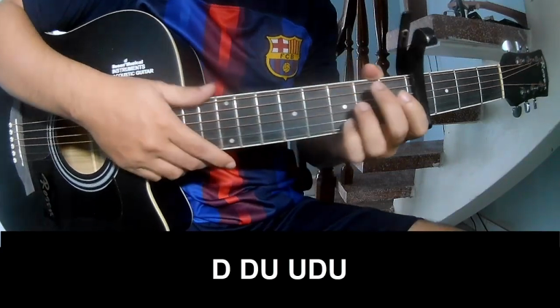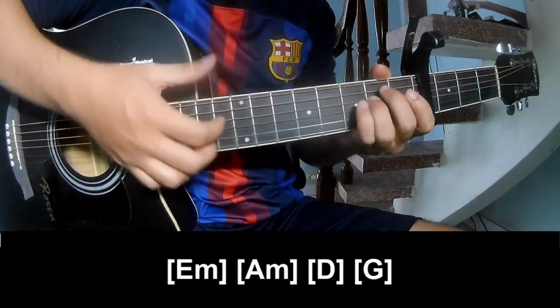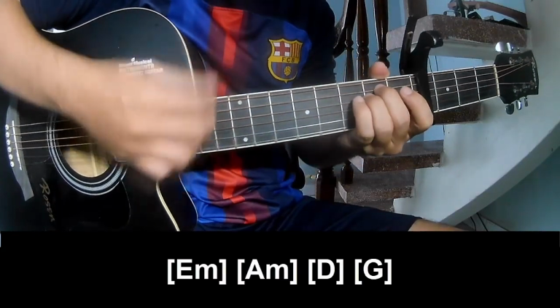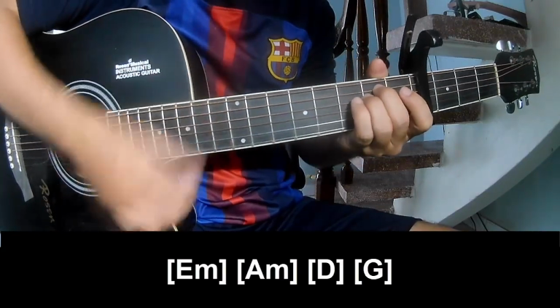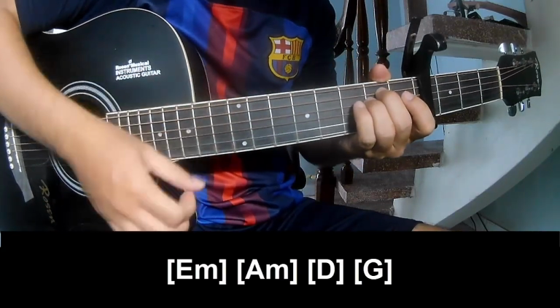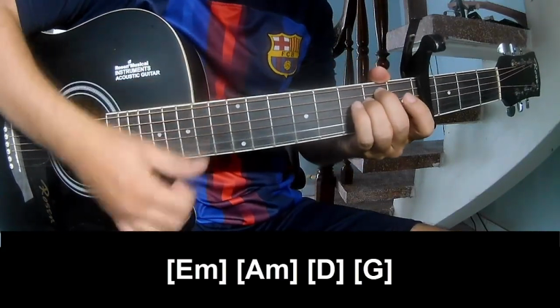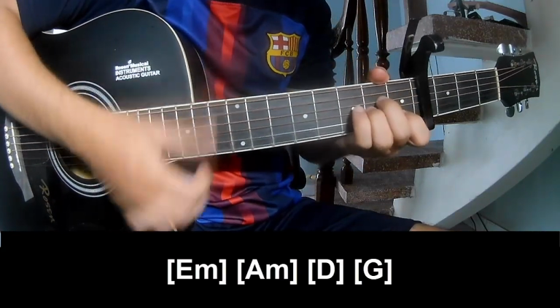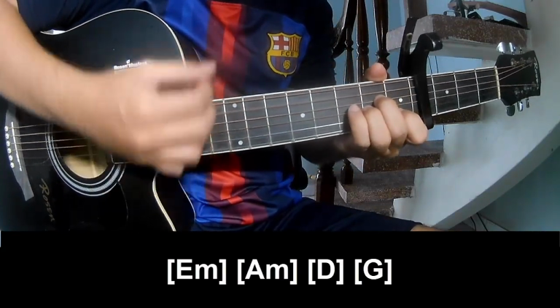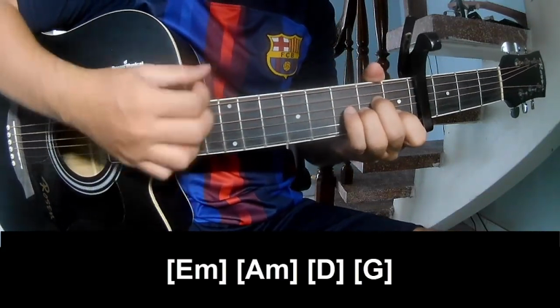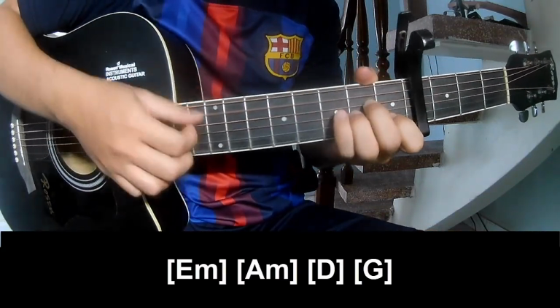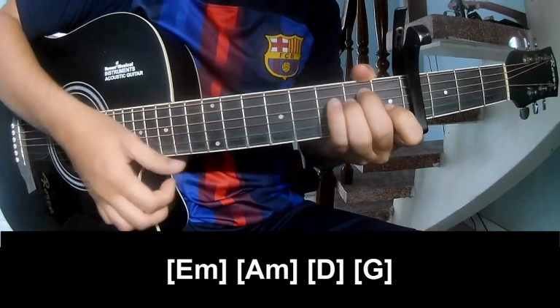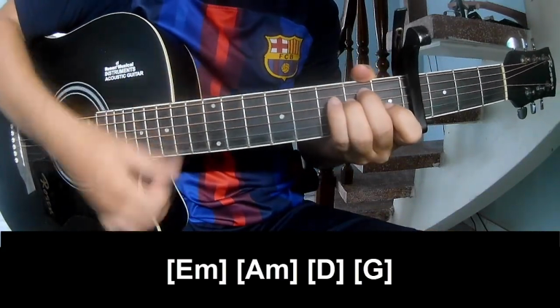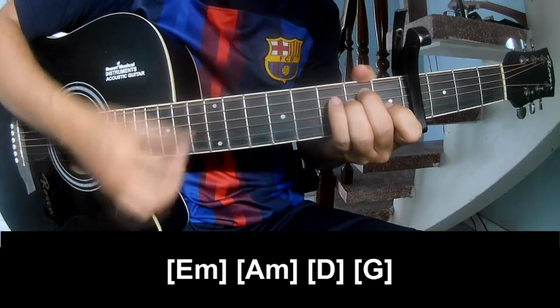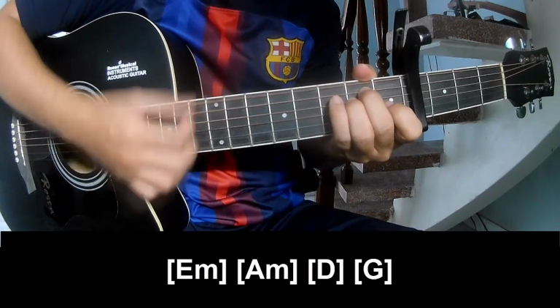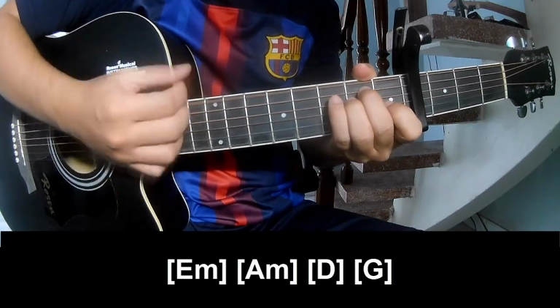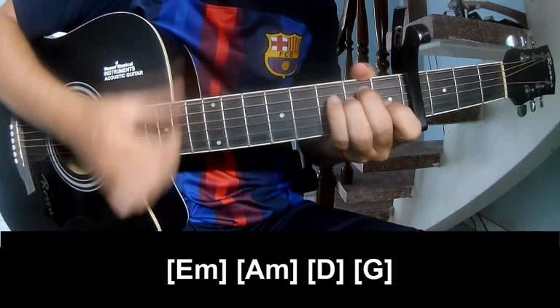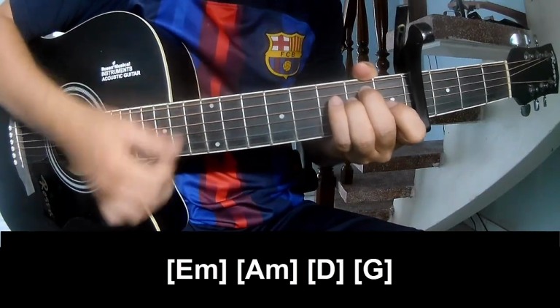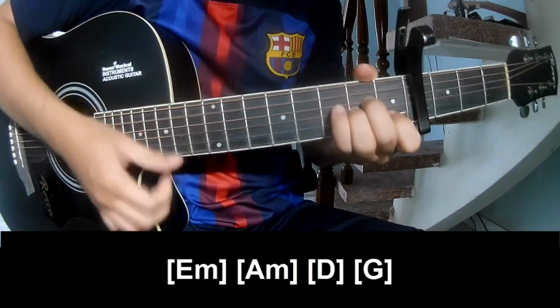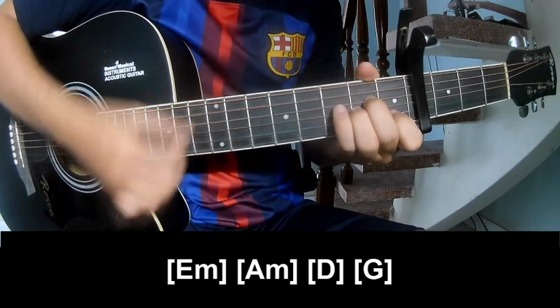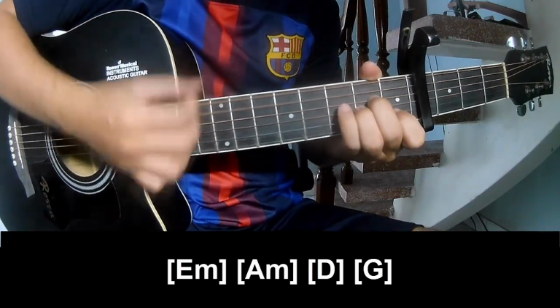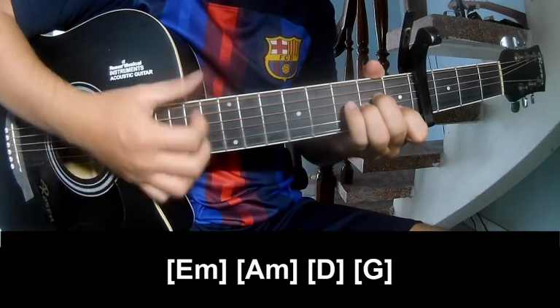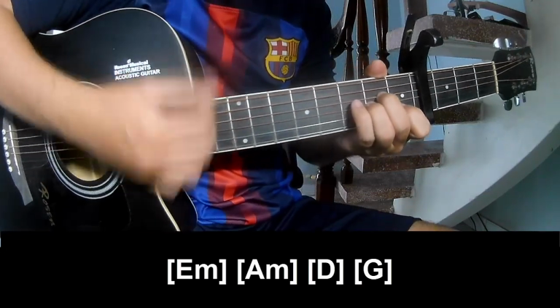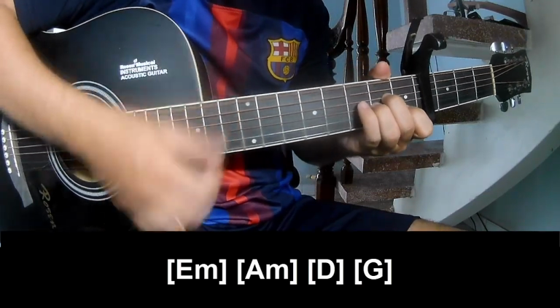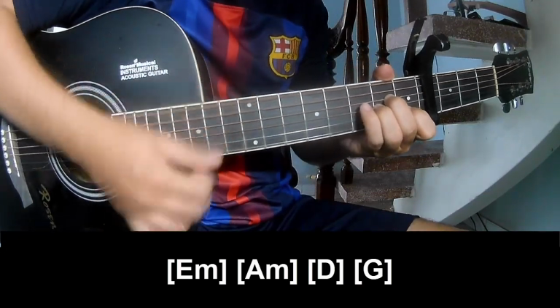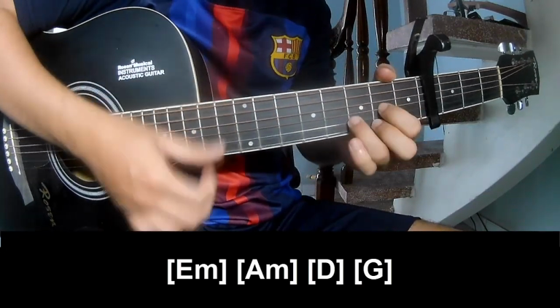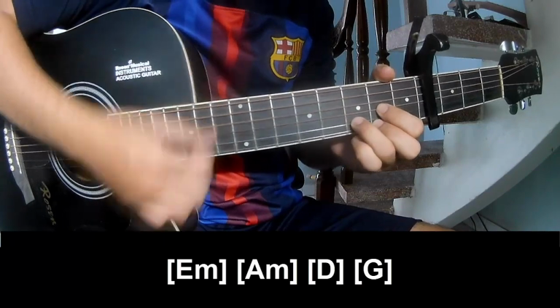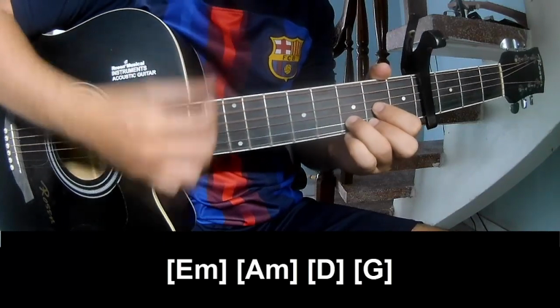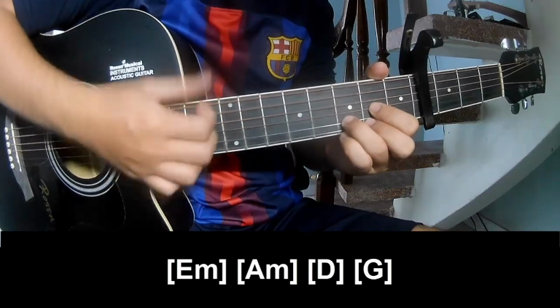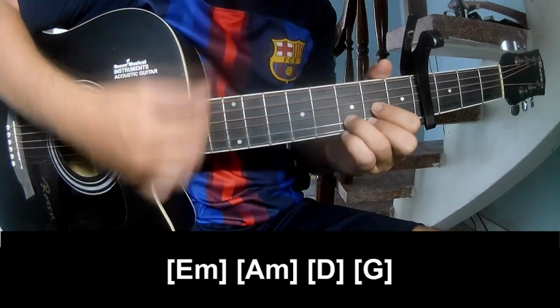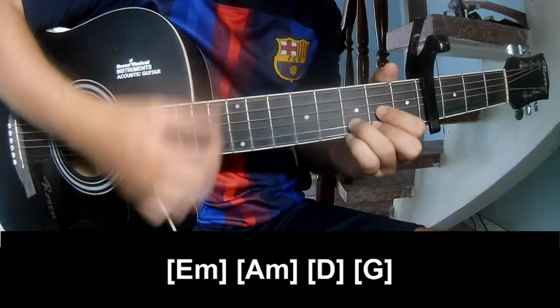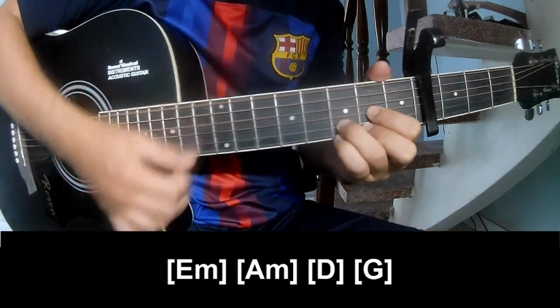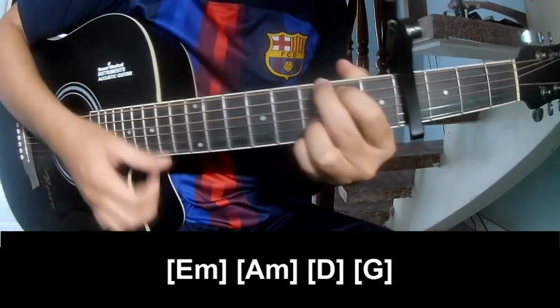And play along: E, M, A, M, D, M, A, M, D, M, D, M, G.